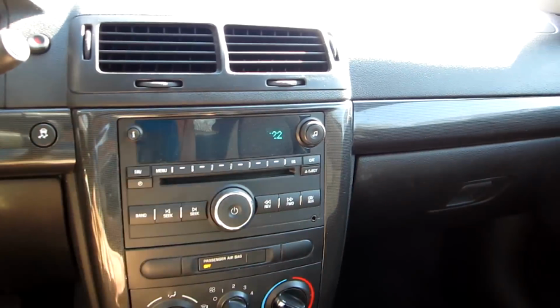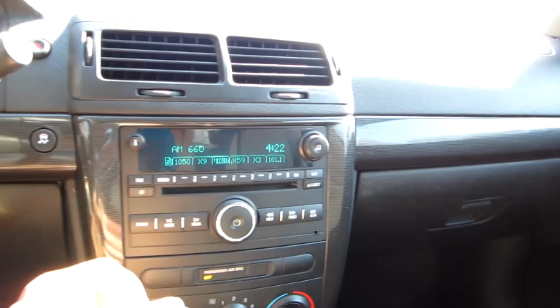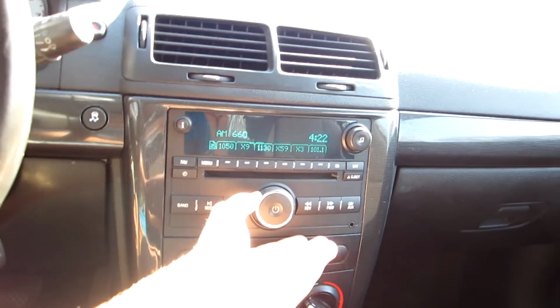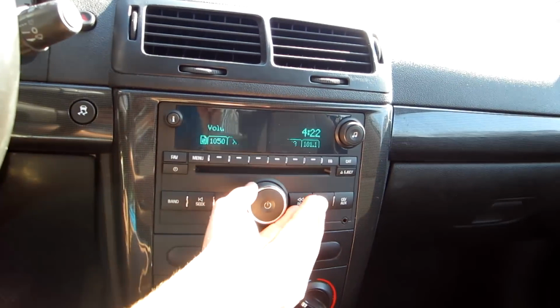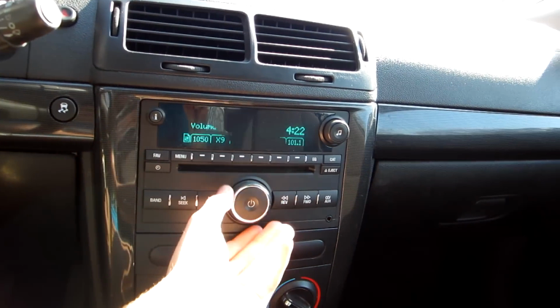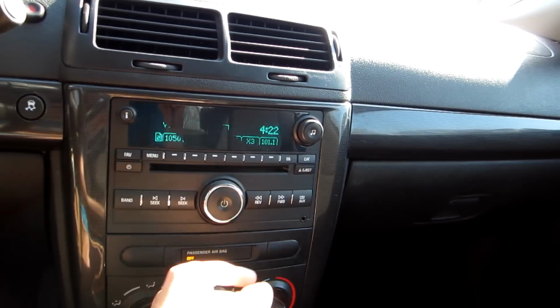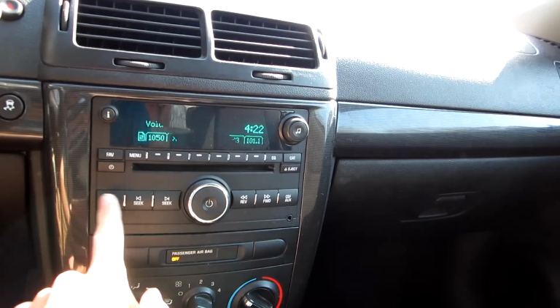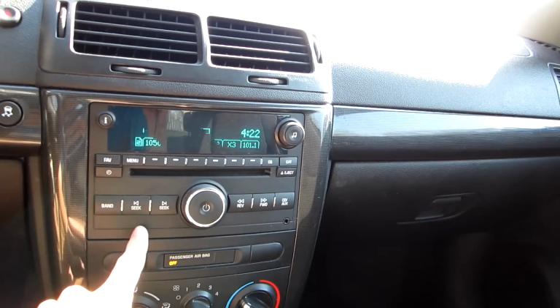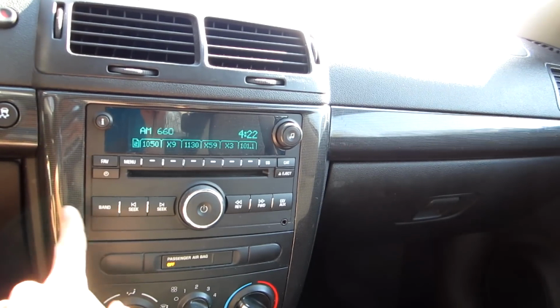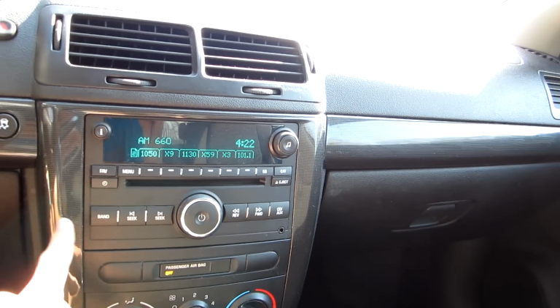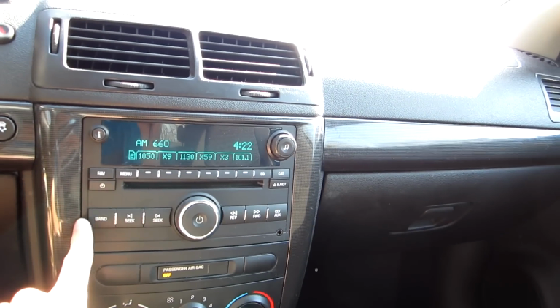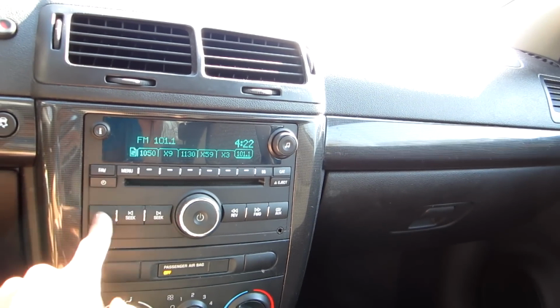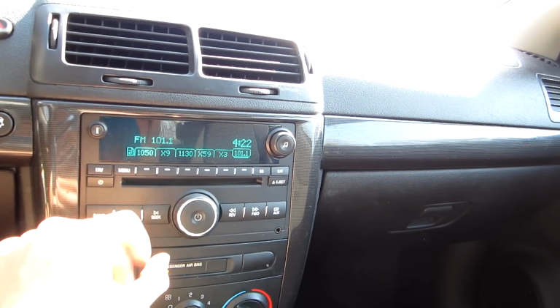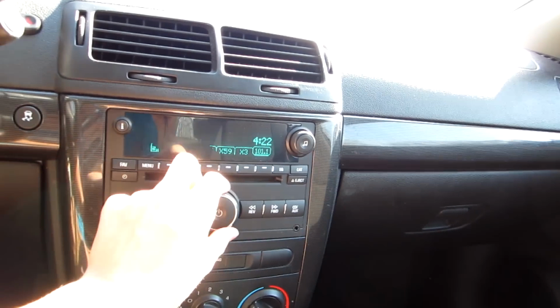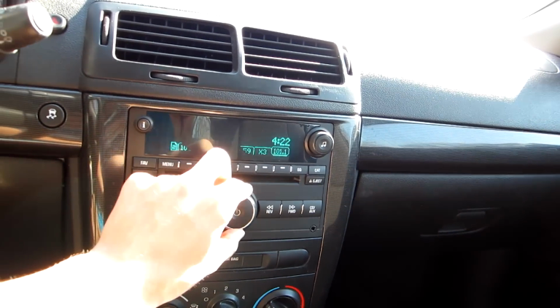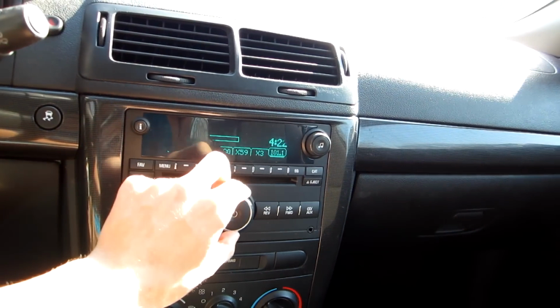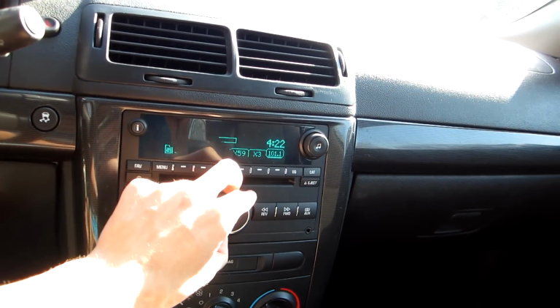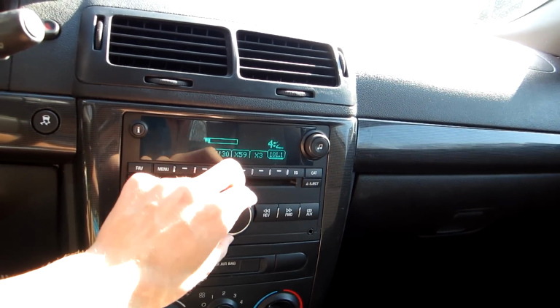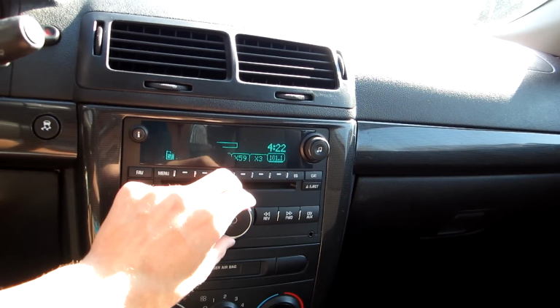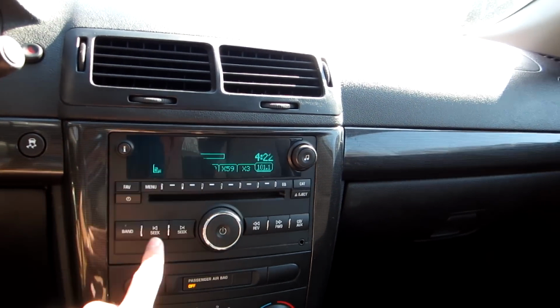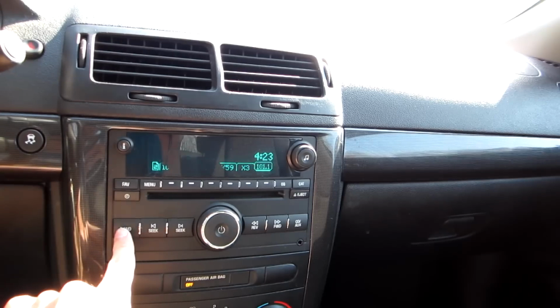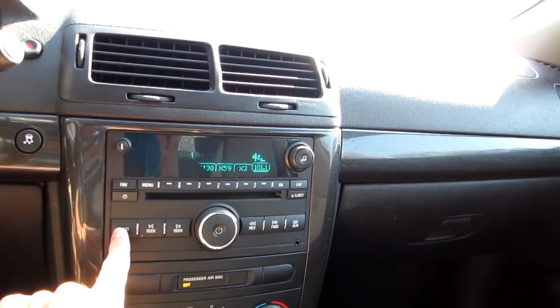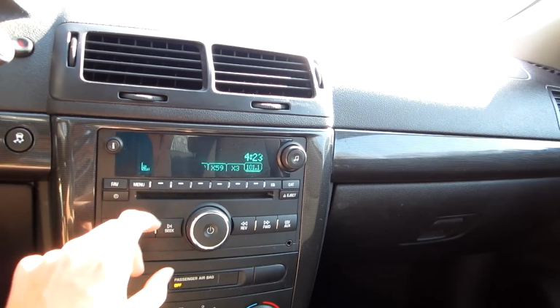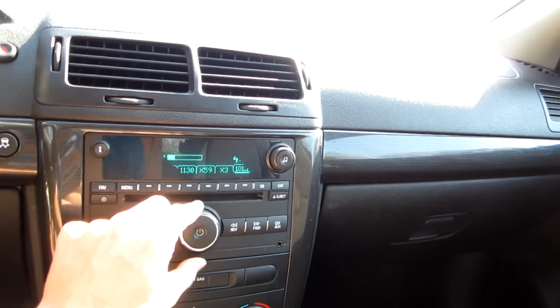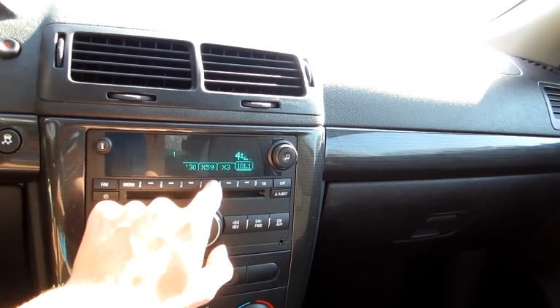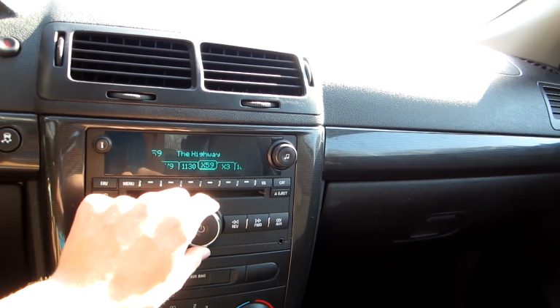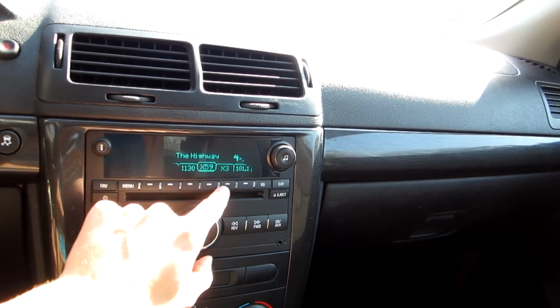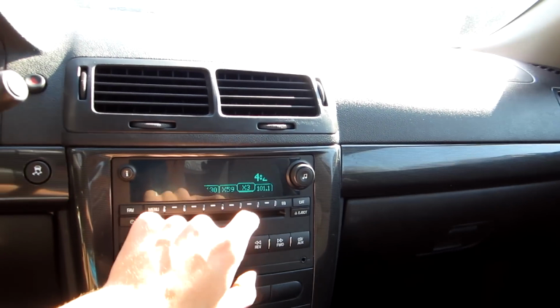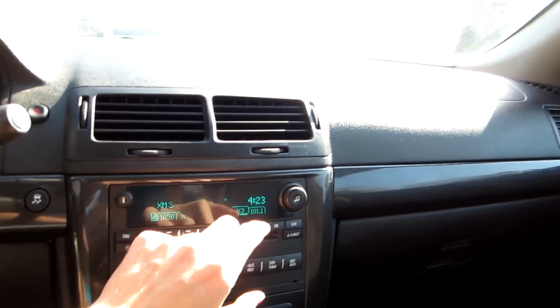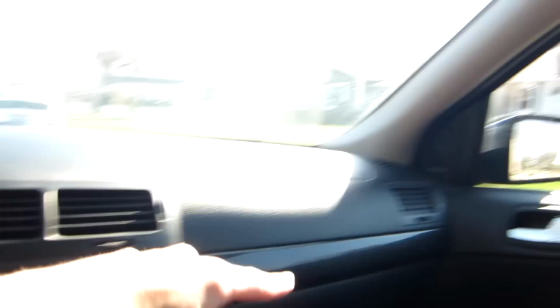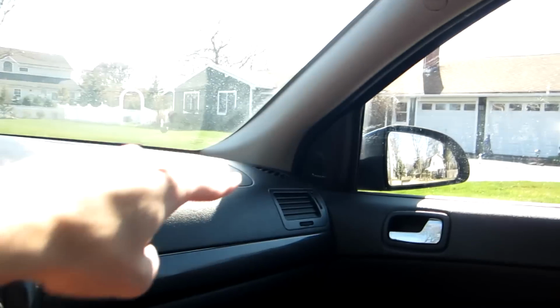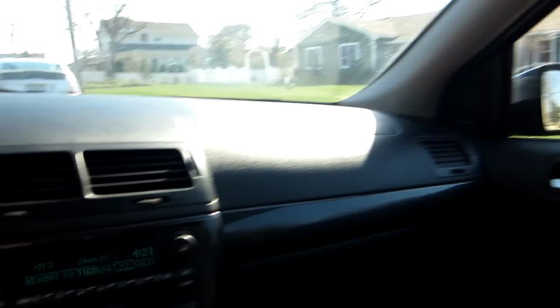Standard pedestrian head unit — you can see this one is on FM right now. It's actually a pretty good sound system; this is the optional Pioneer unit.